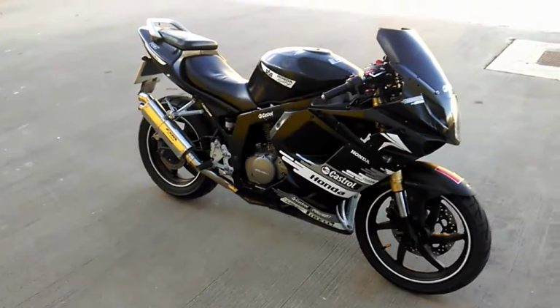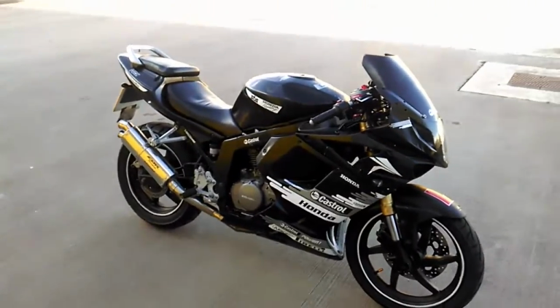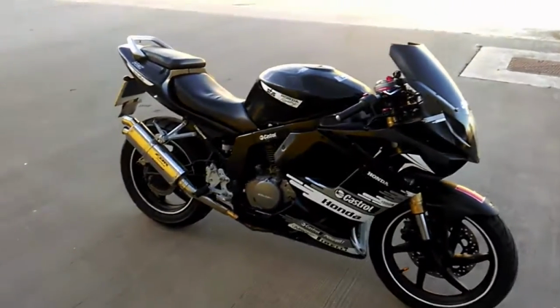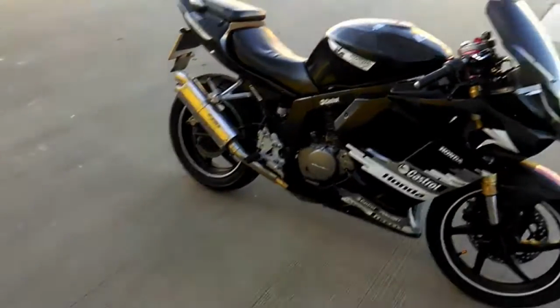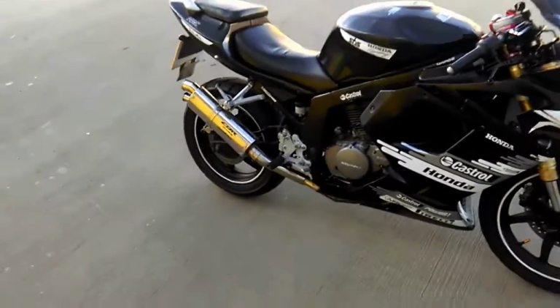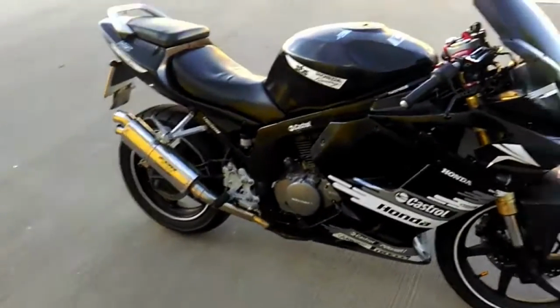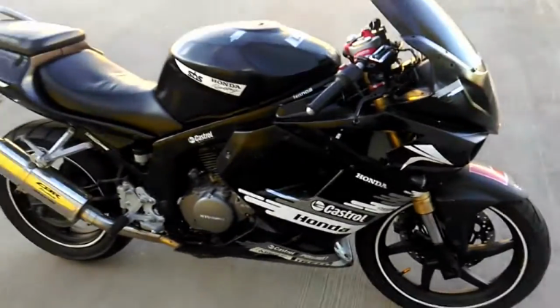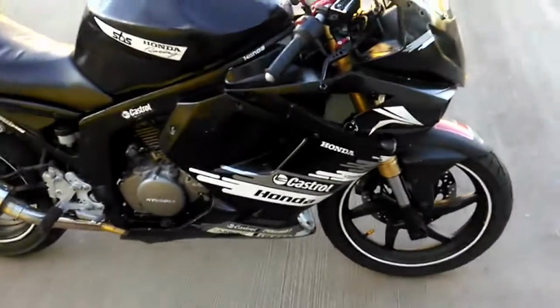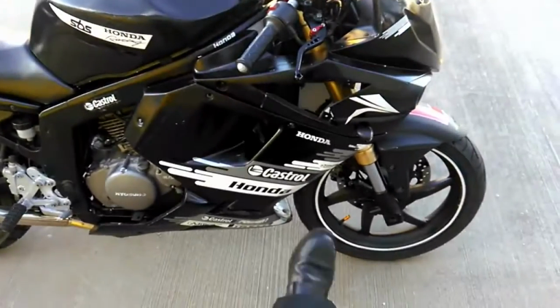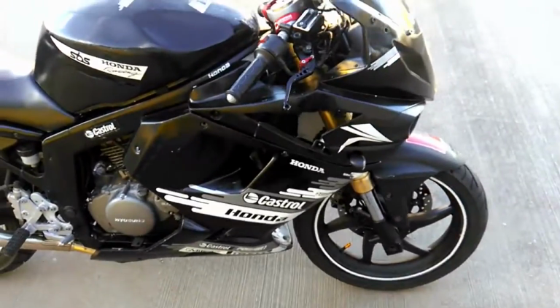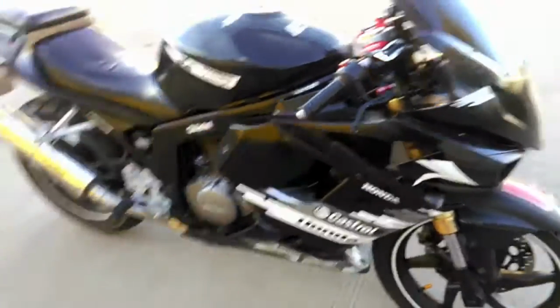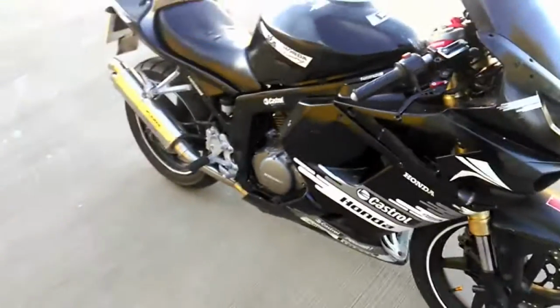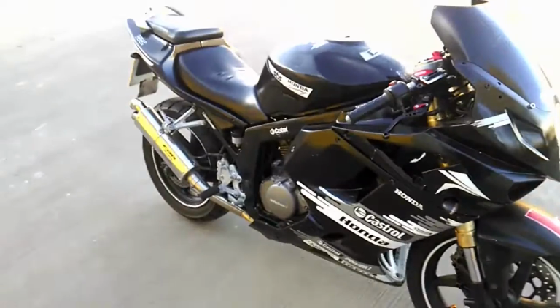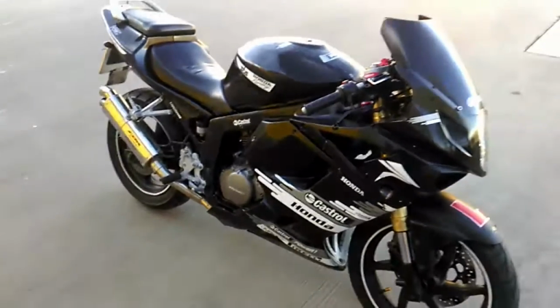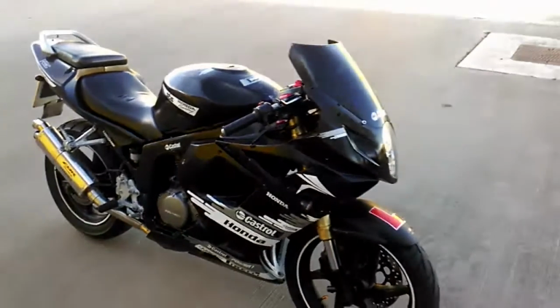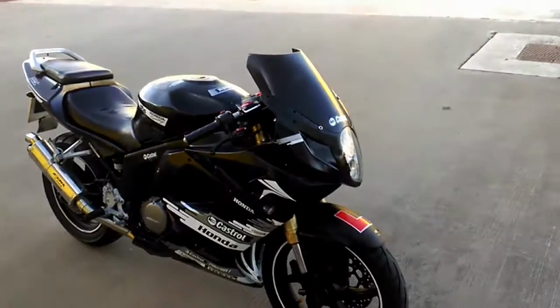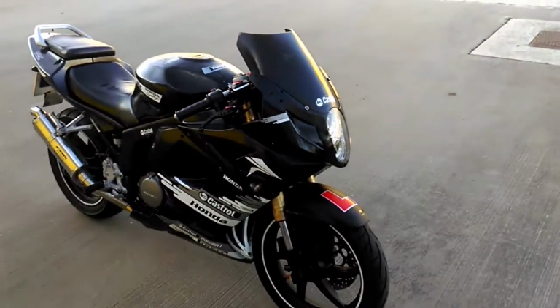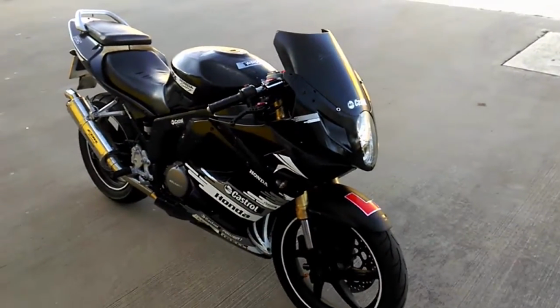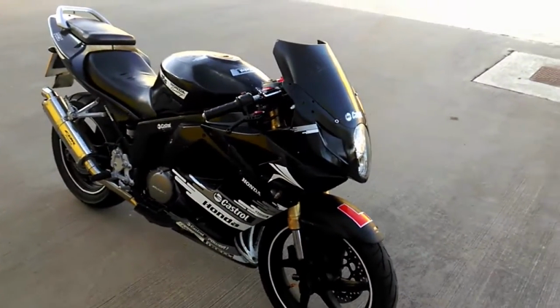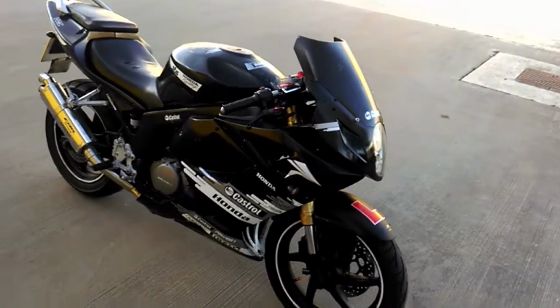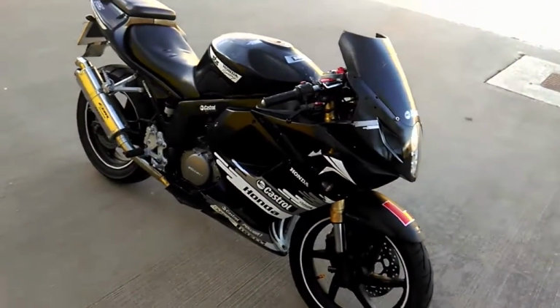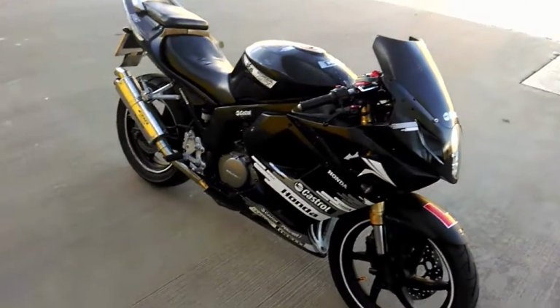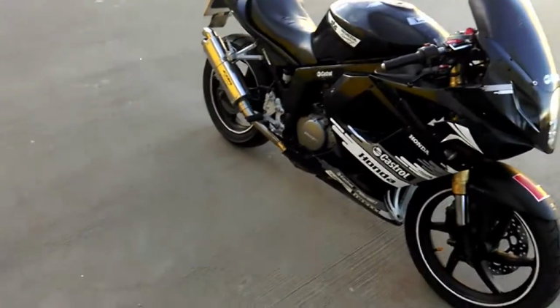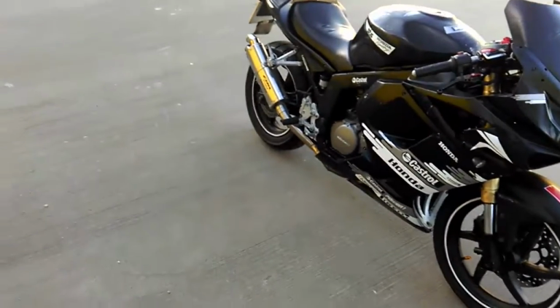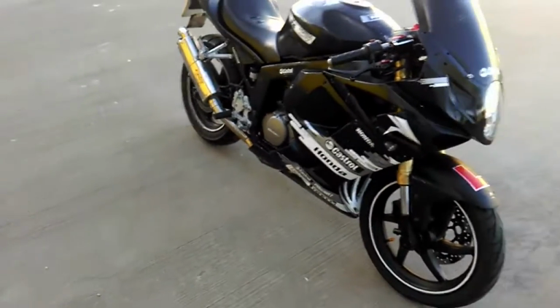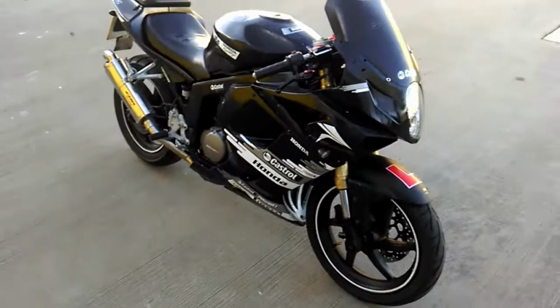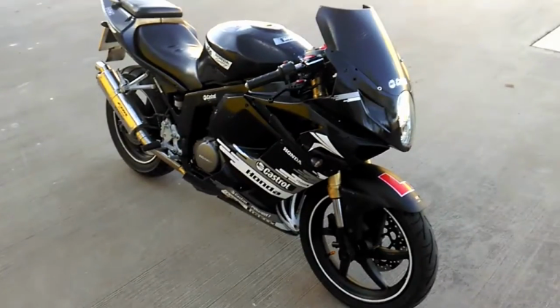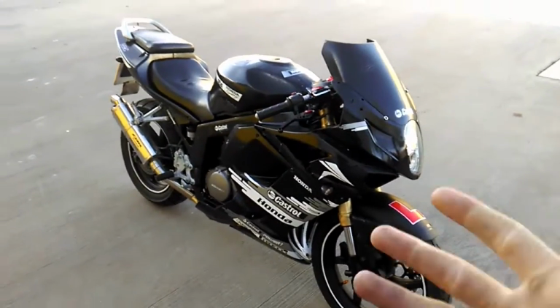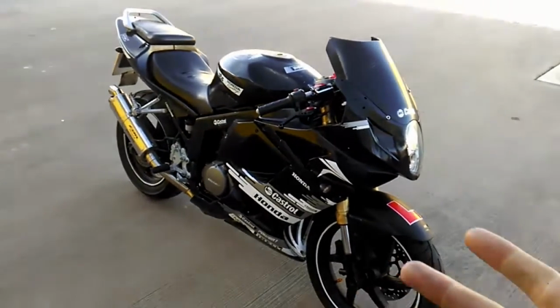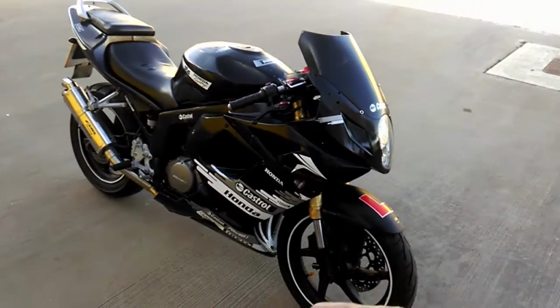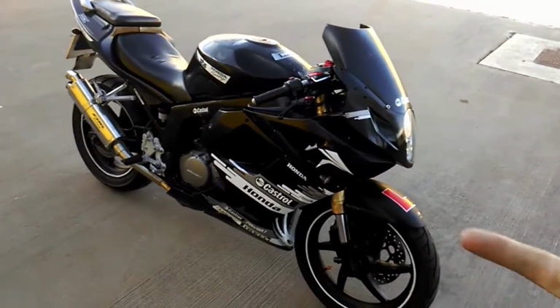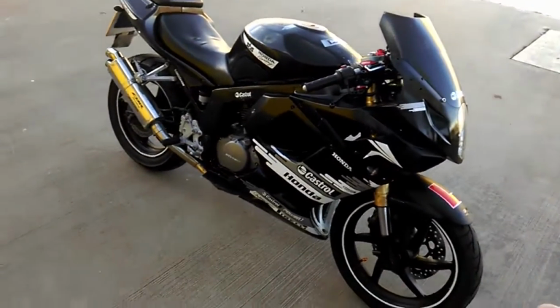You can't tell it's a Hyosung unless you look at the engine. I don't know why it isn't called a Honda, because to be honest with you, when I look at it I kind of imagine a Suzuki GSXR 600. I'm actually going to be changing the colour scheme to black, red, and white.